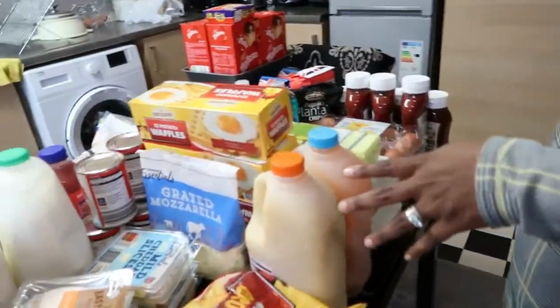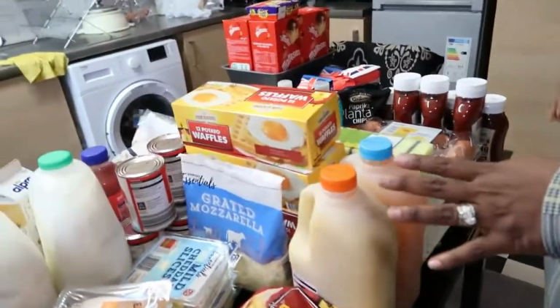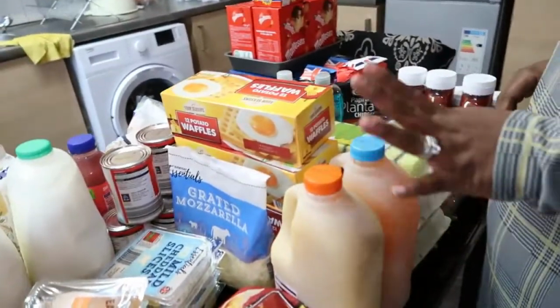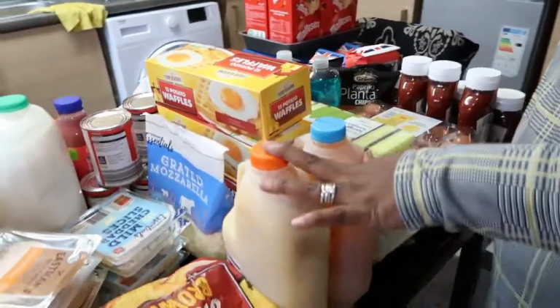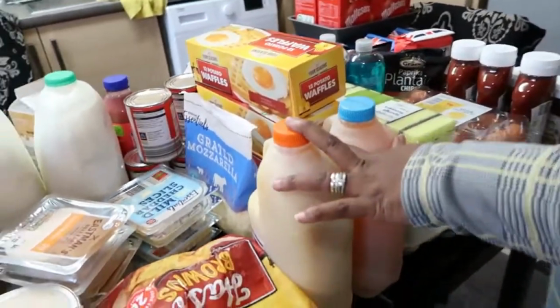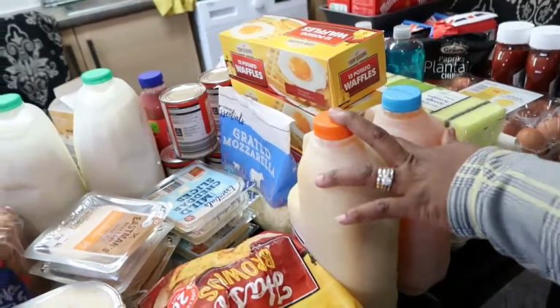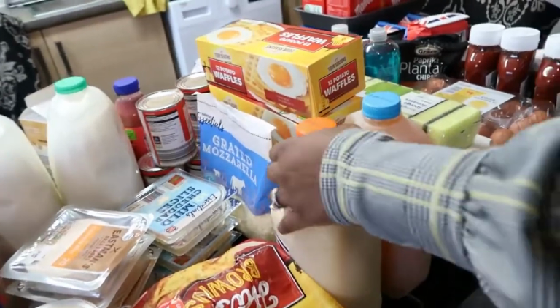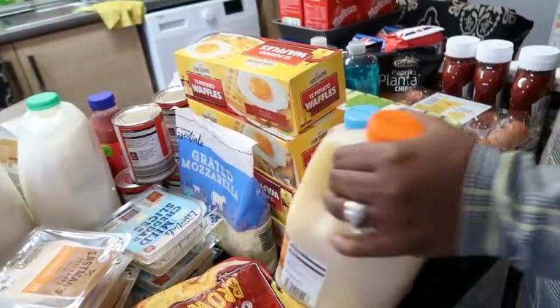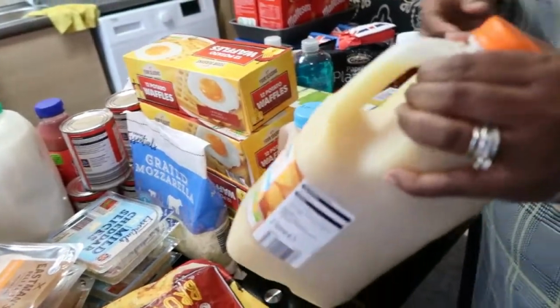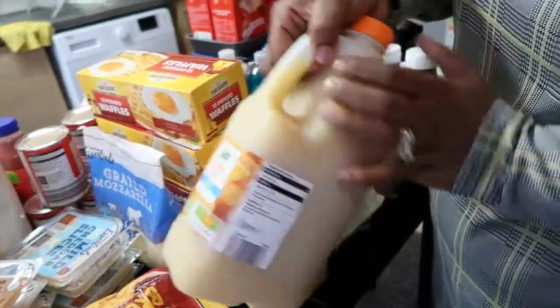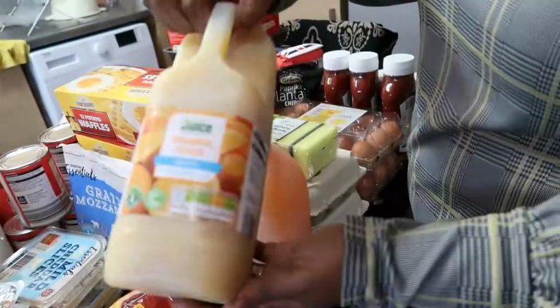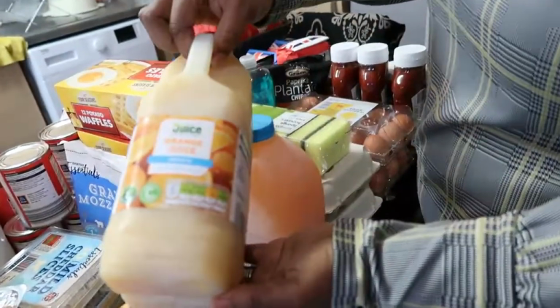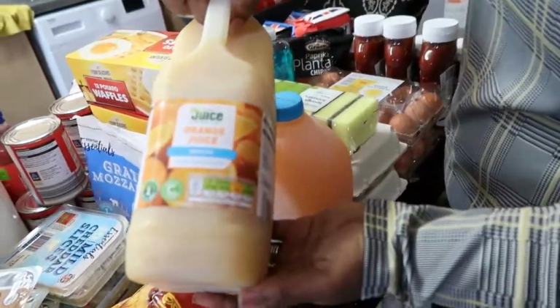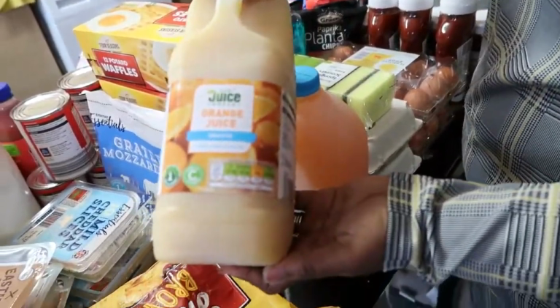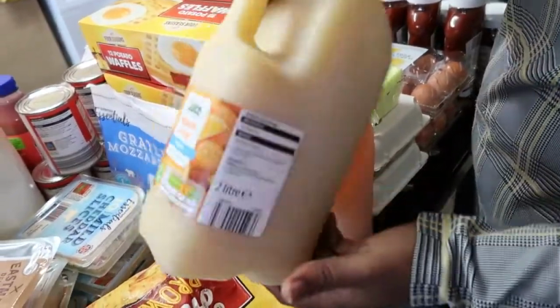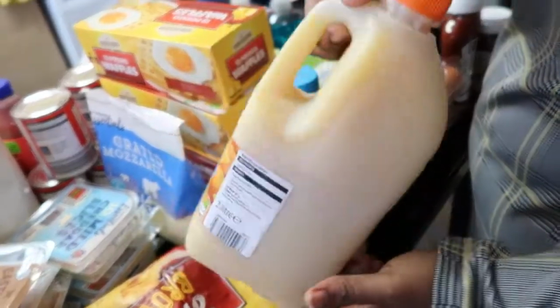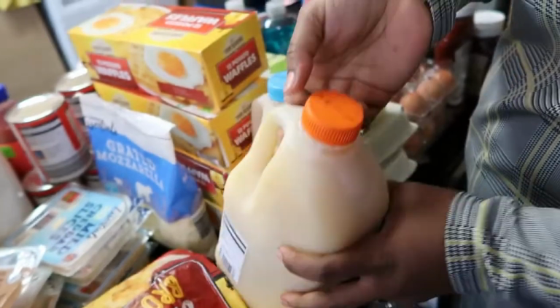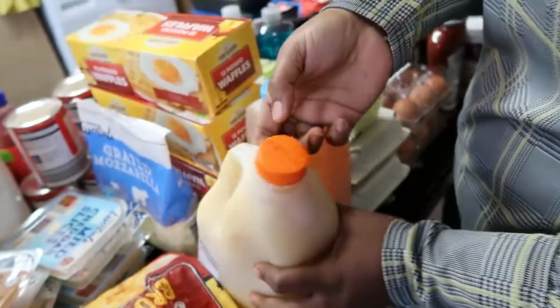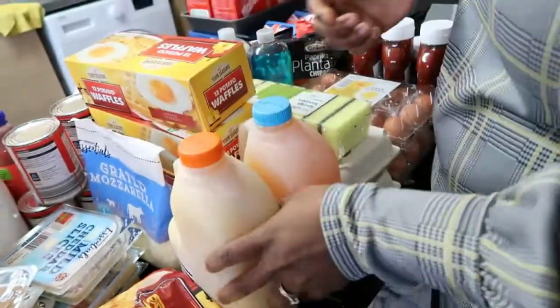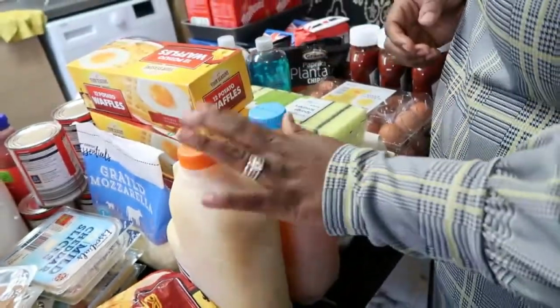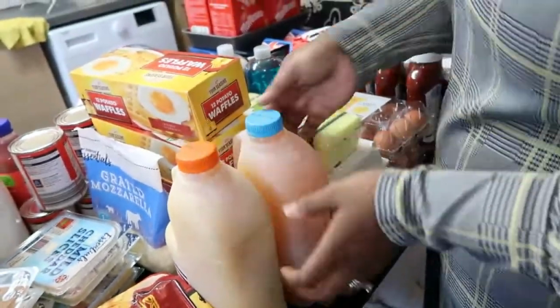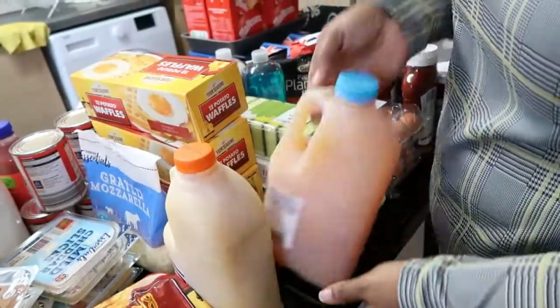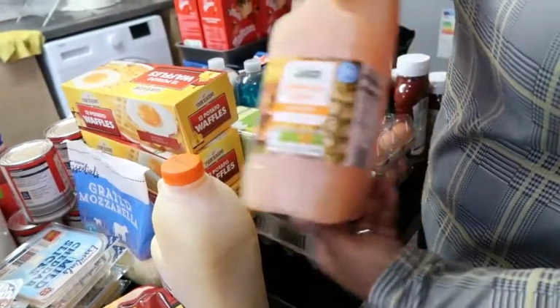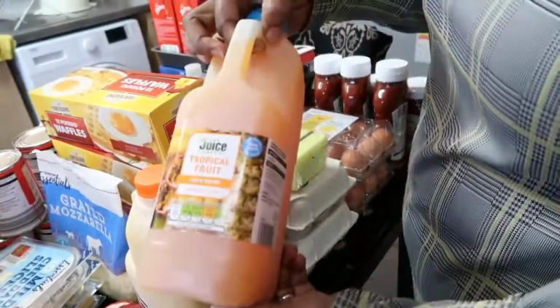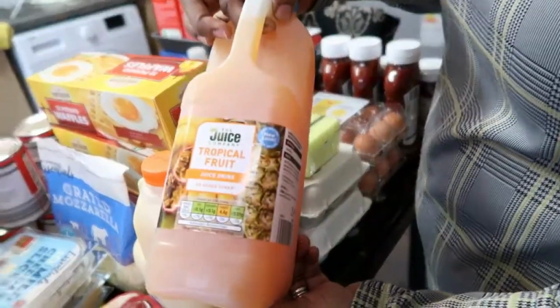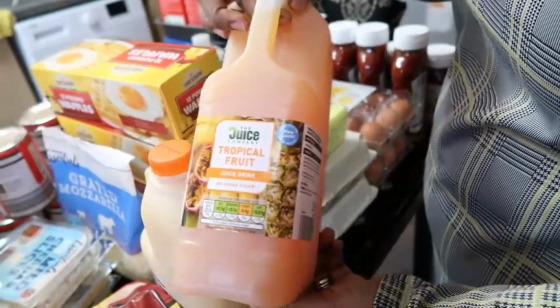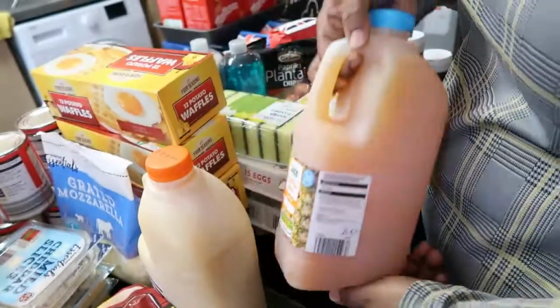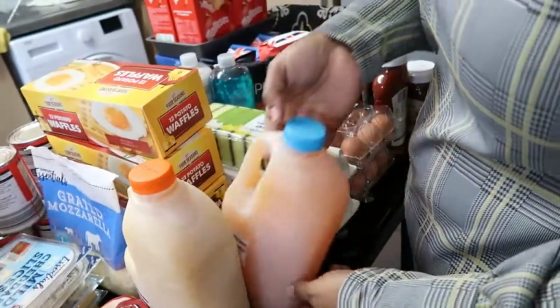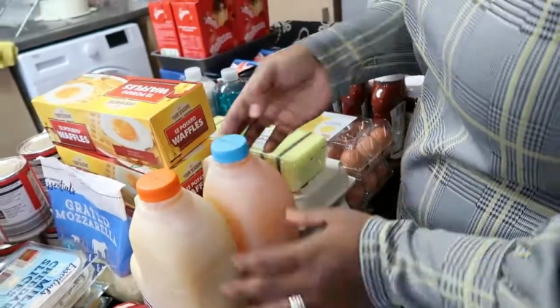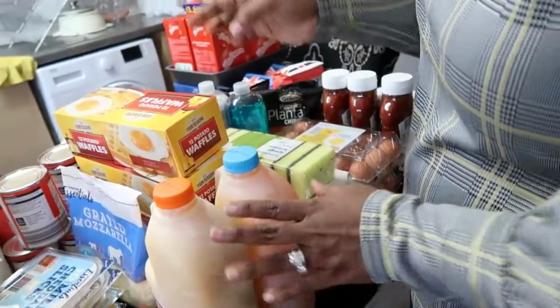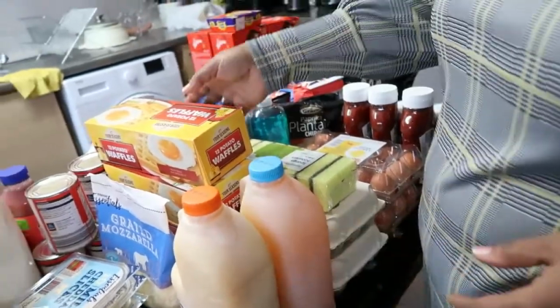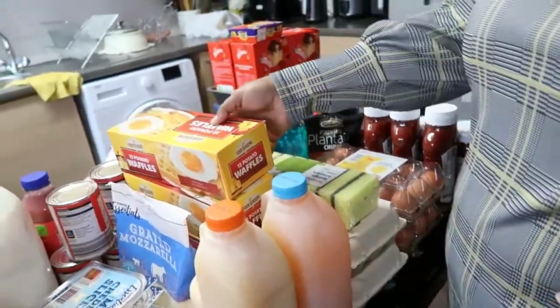Over here we got some drinks. We have an orange juice here for £1.09 and then we got a Tropicana — just one of each.